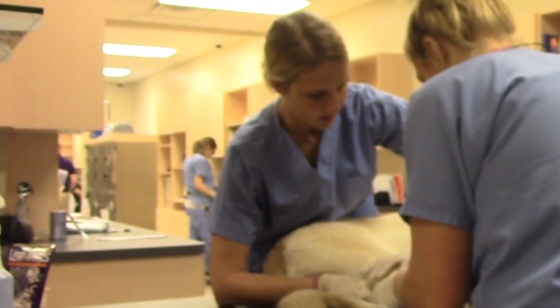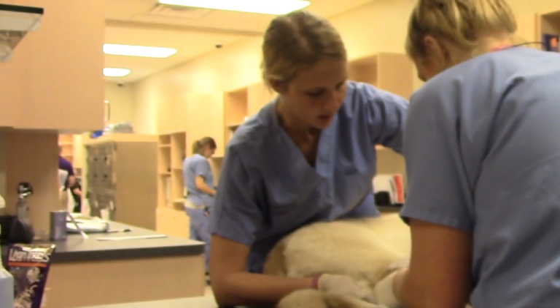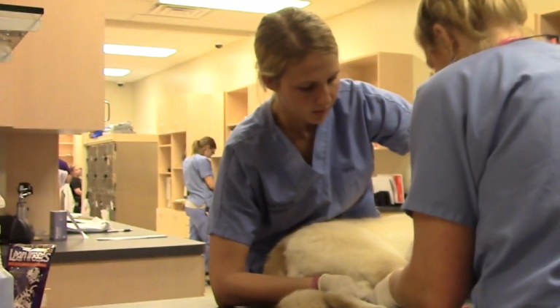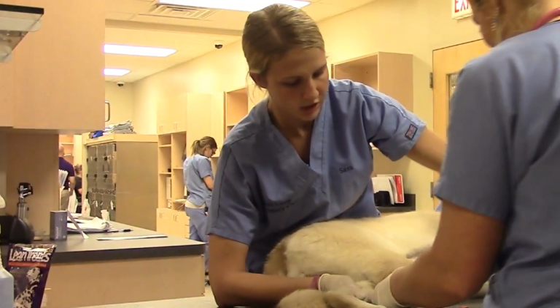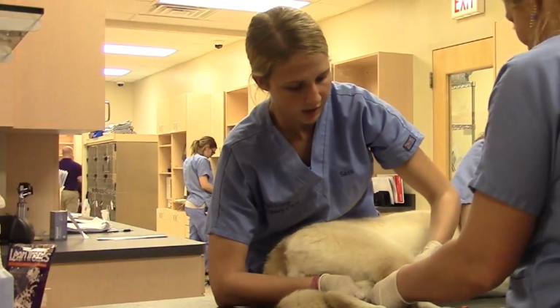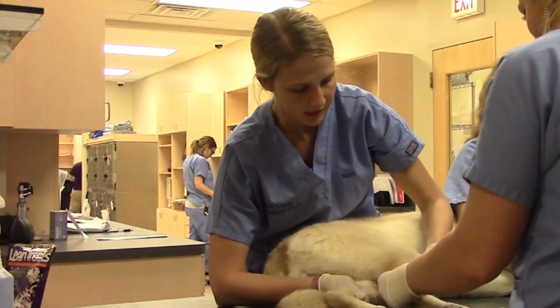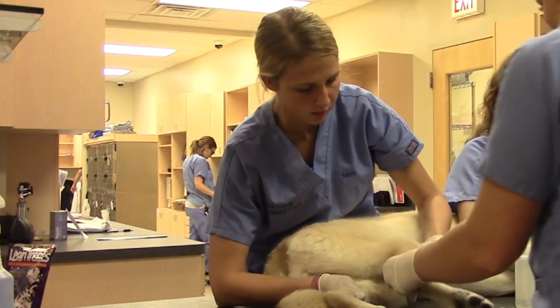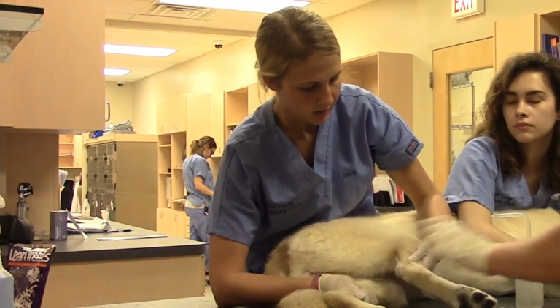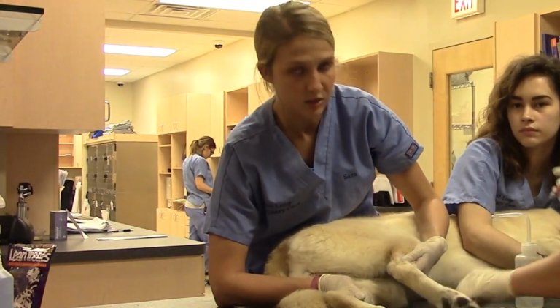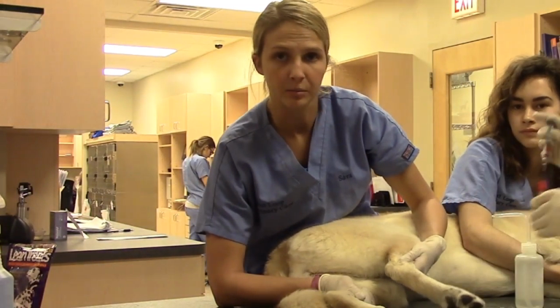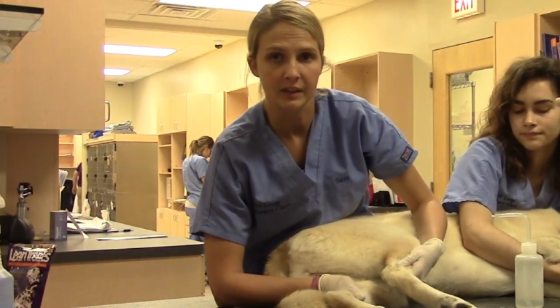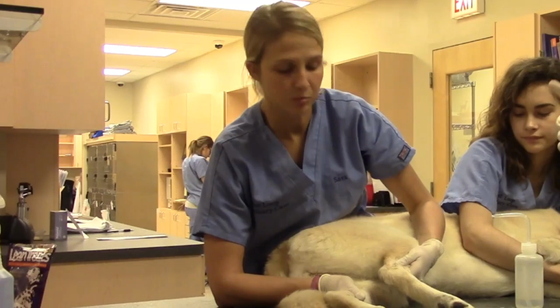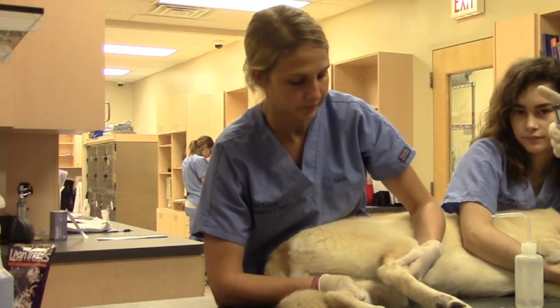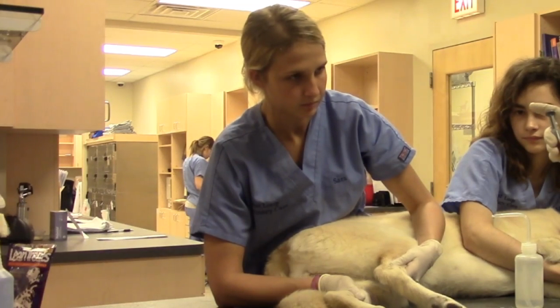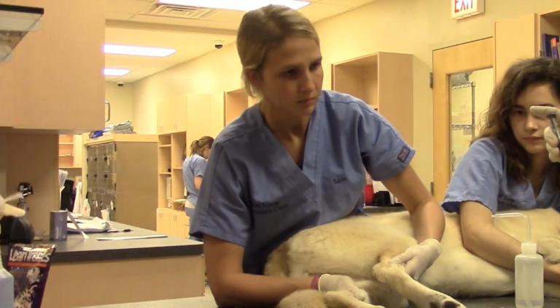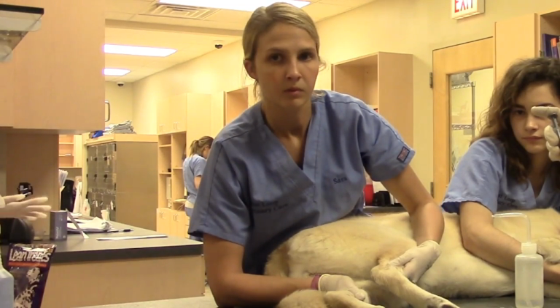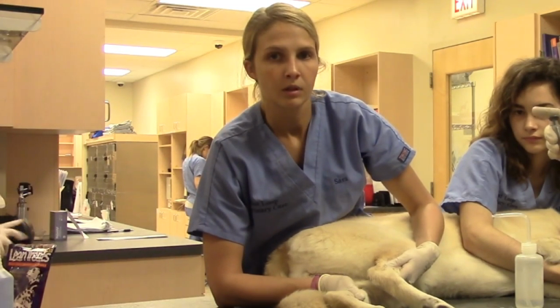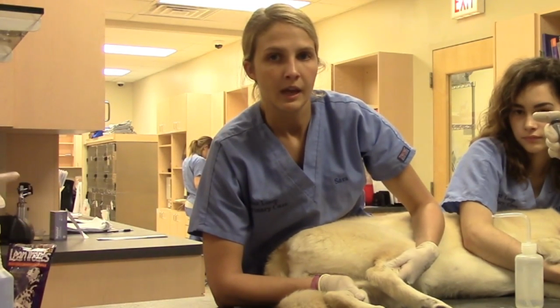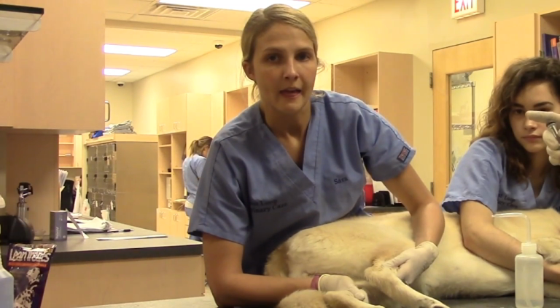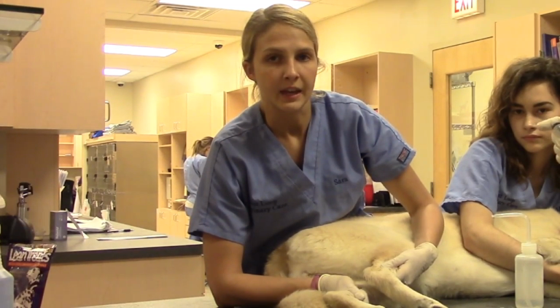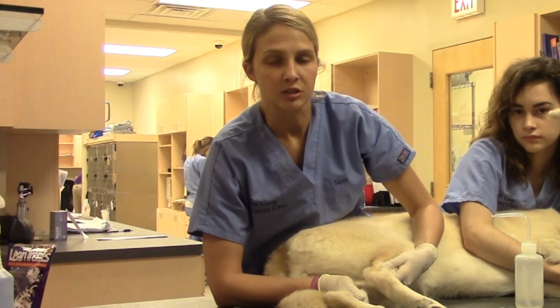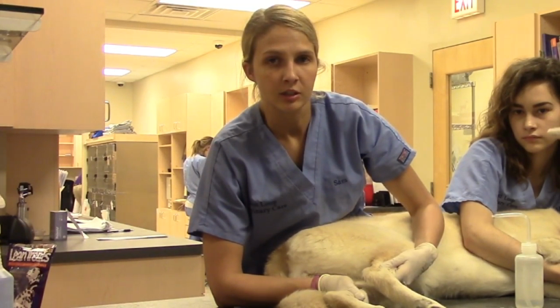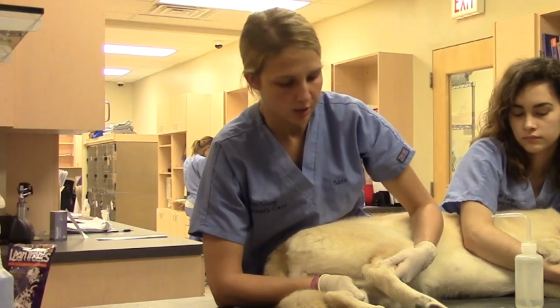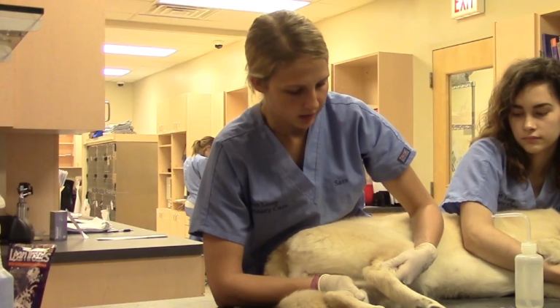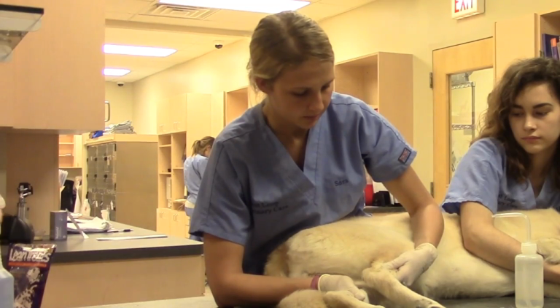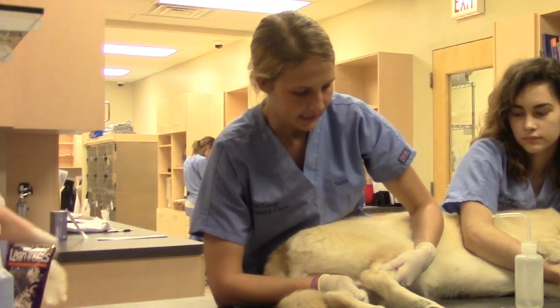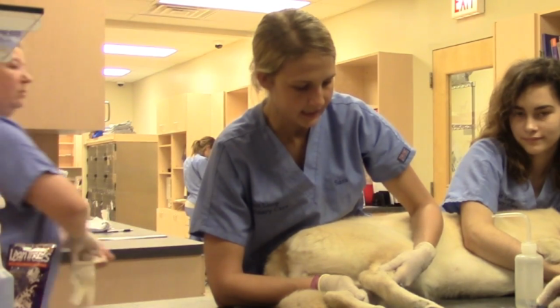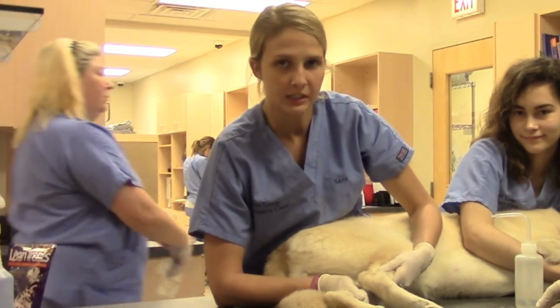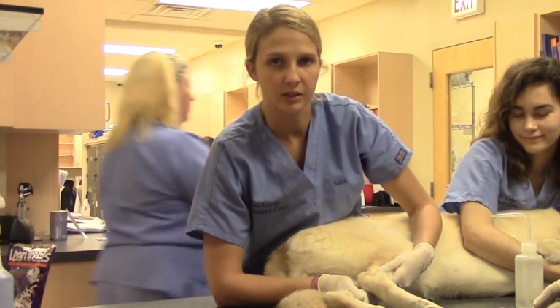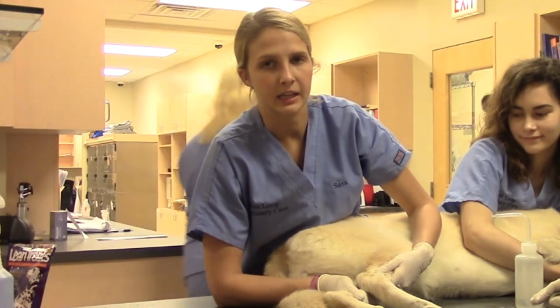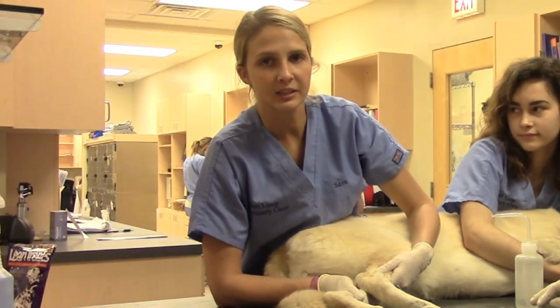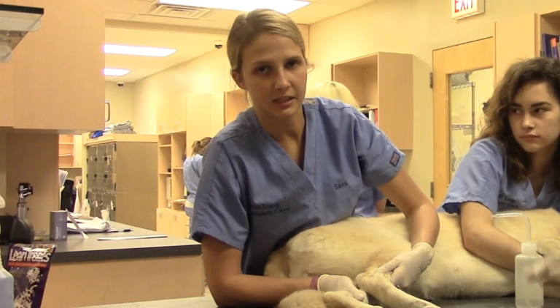So I'm going to let go. She held off, I'm going to now hold. I want you to go ahead and put that in a tube. And then I'll just make sure that no hematoma is formed. And that is holding for a lateral cephalic blood draw.